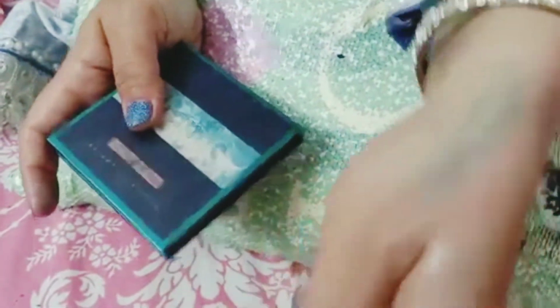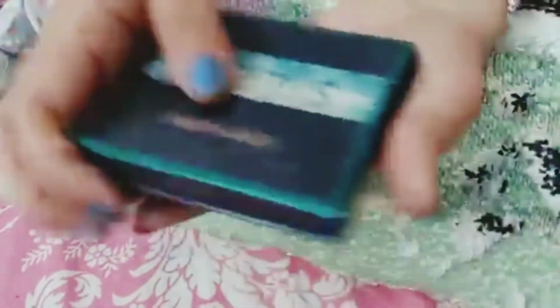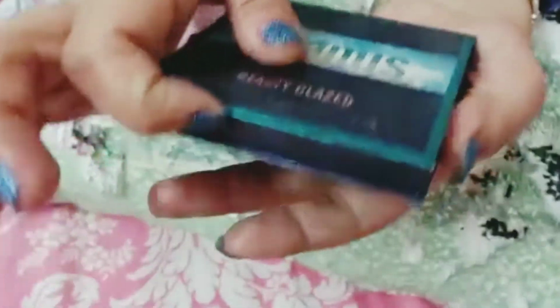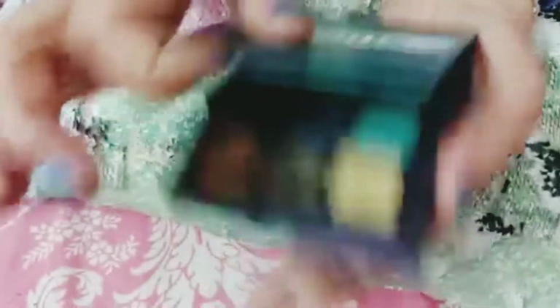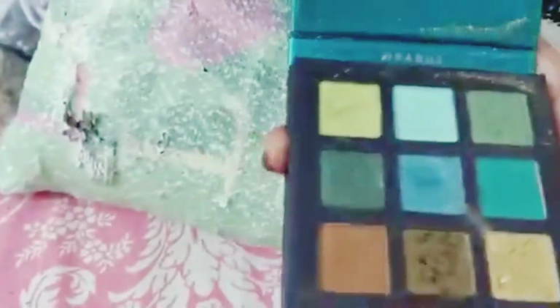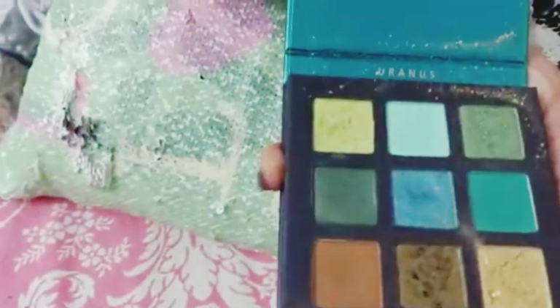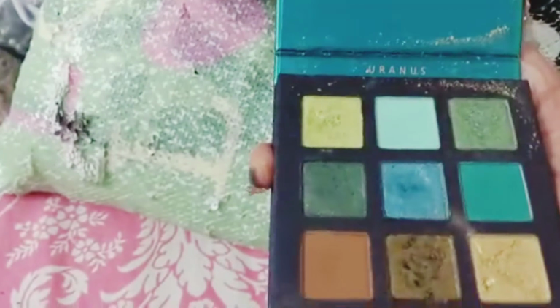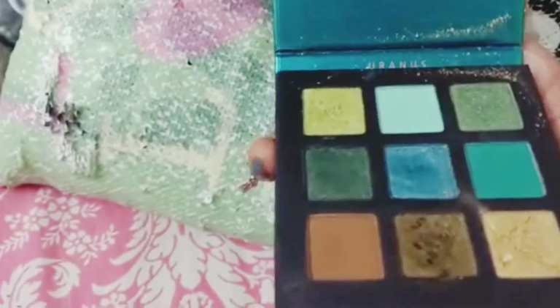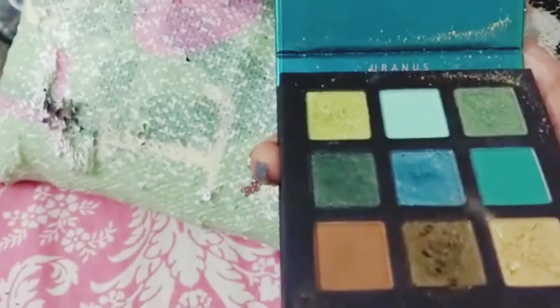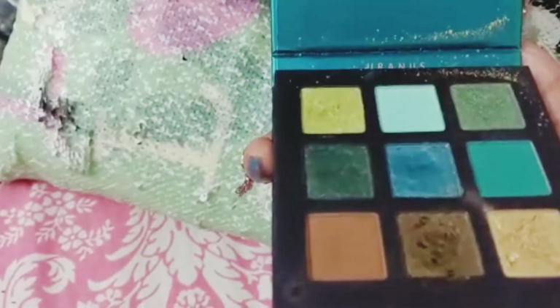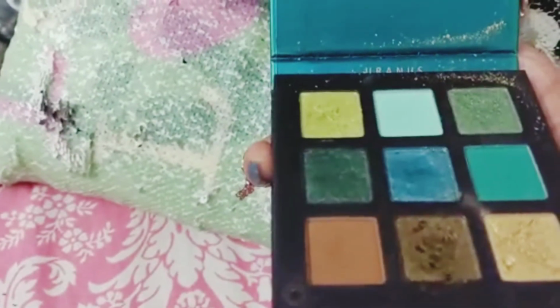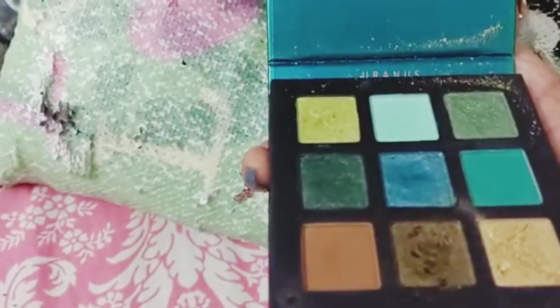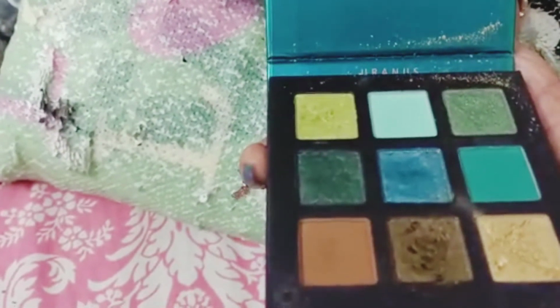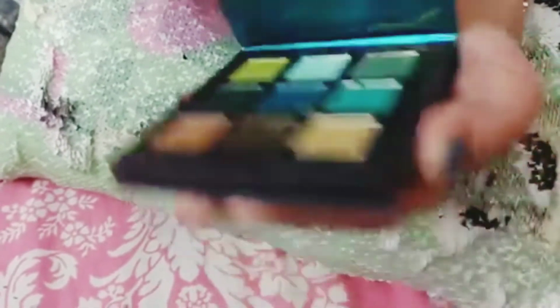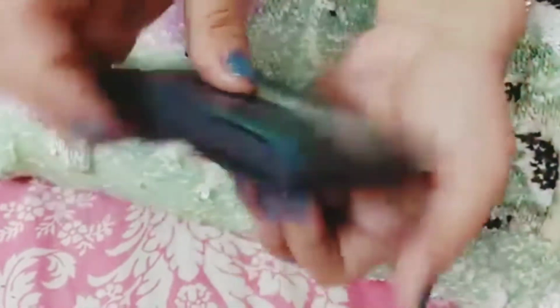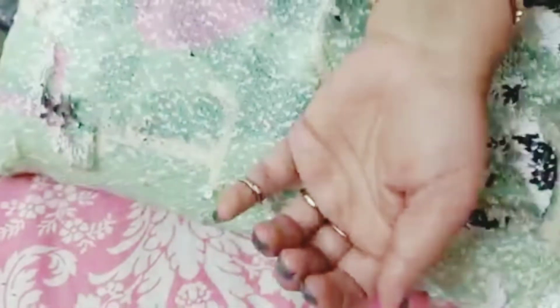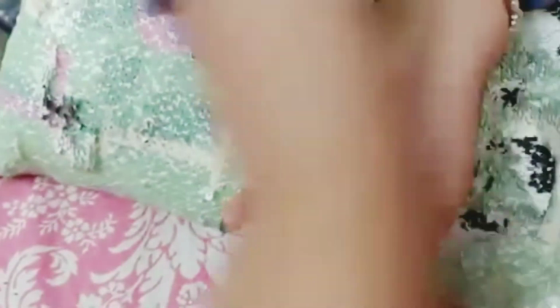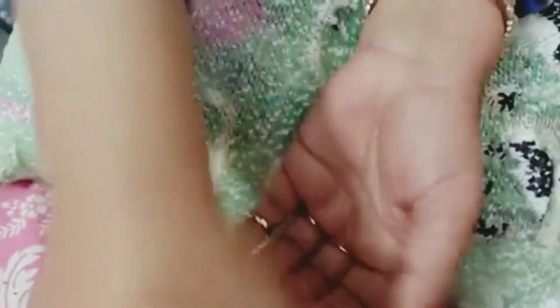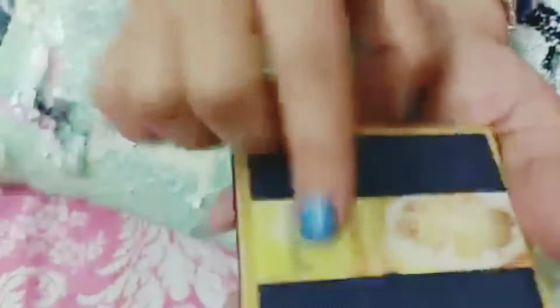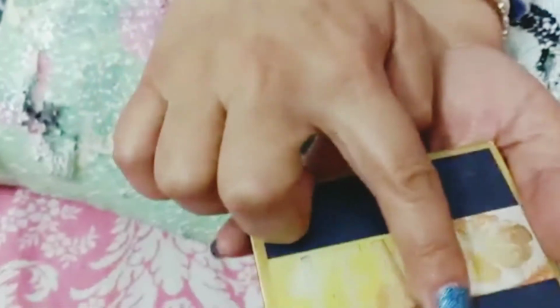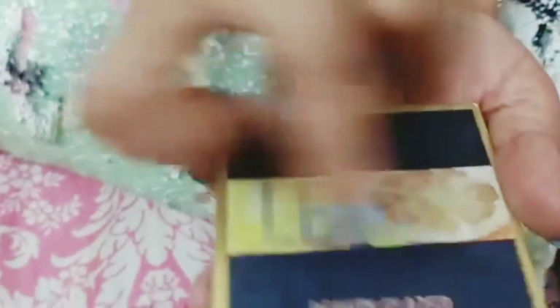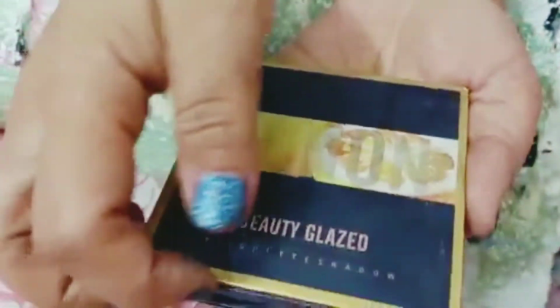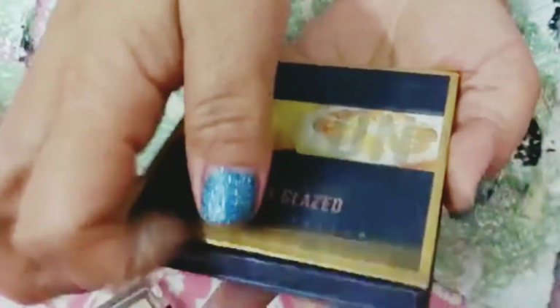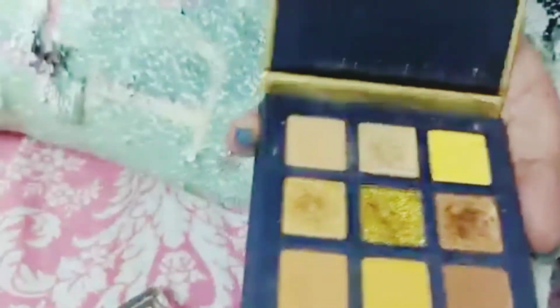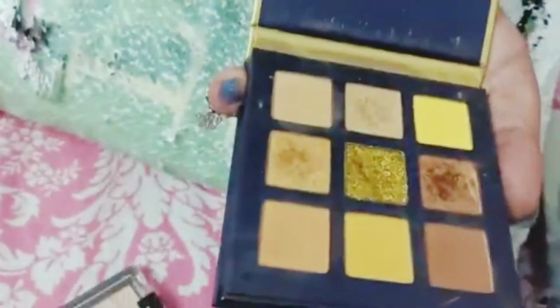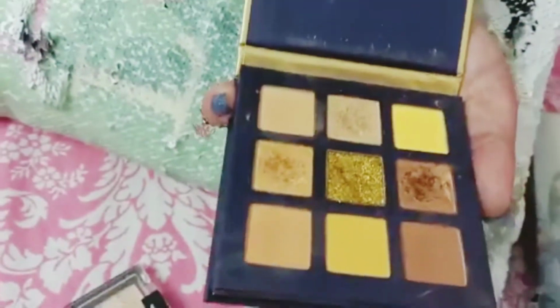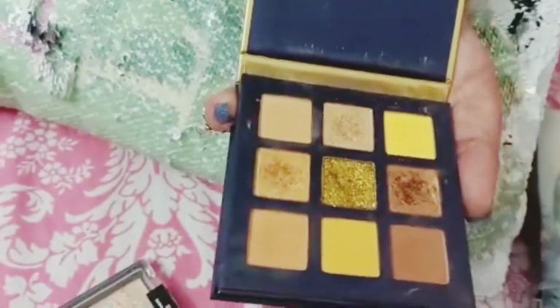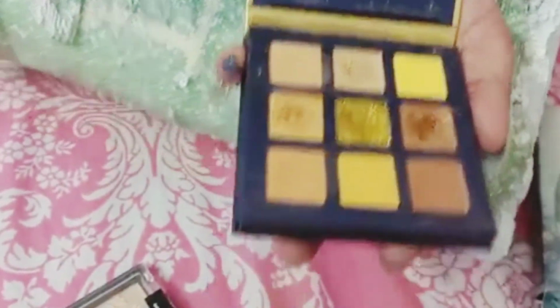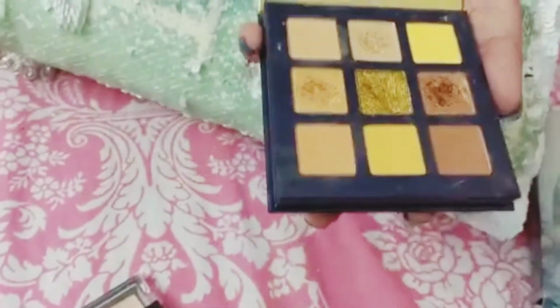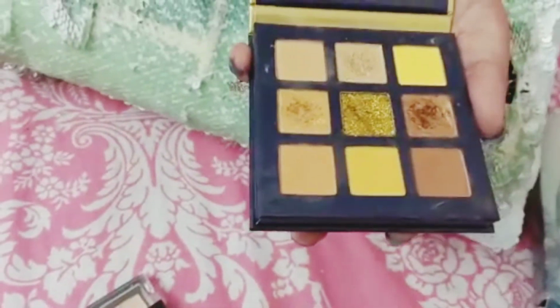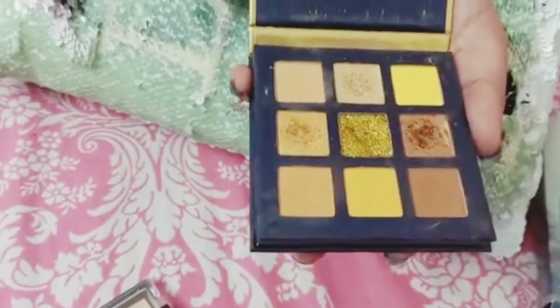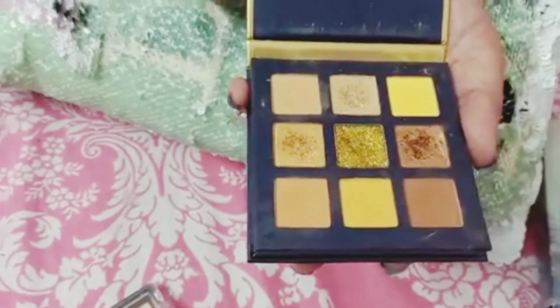I am going to show you the punky color. It is very beautiful — this is the beauty craze. This is another palette and its price is $1000.